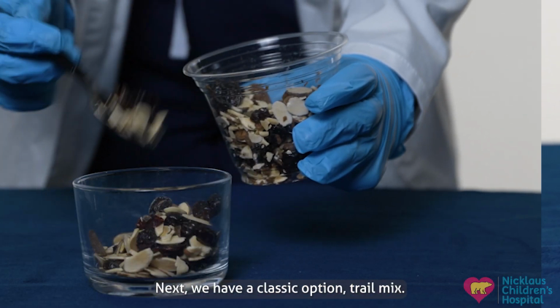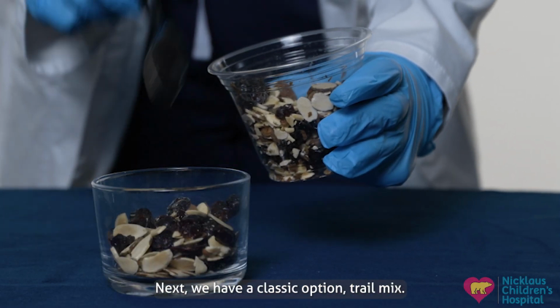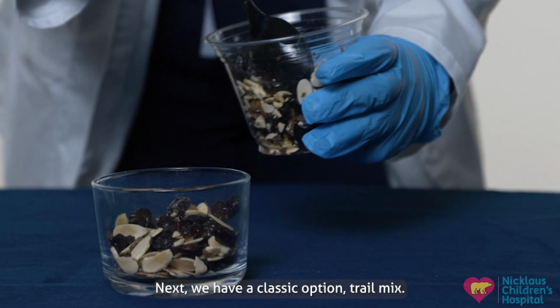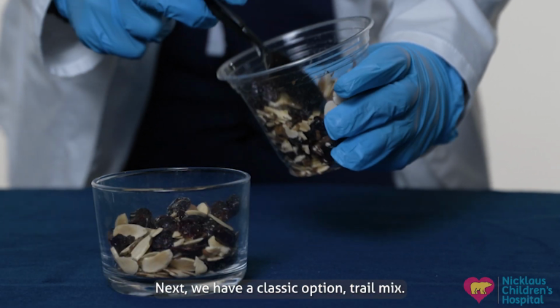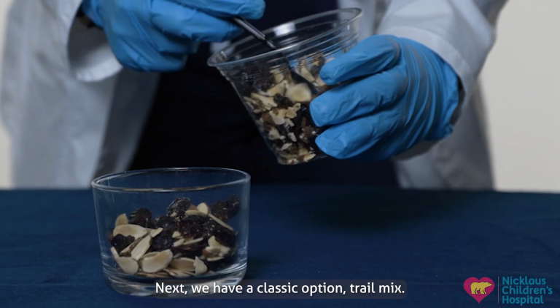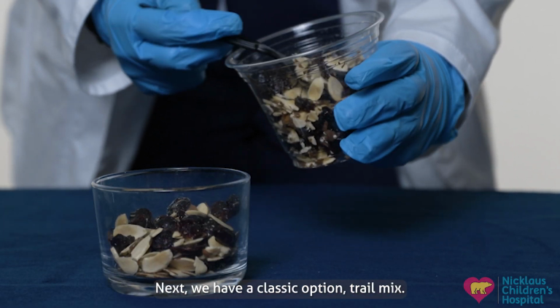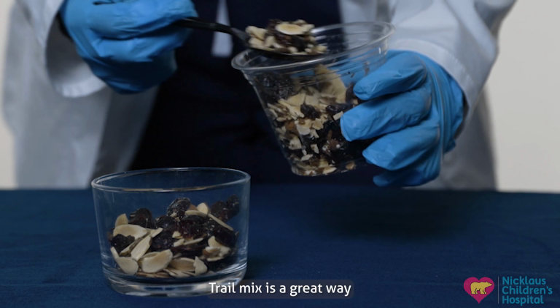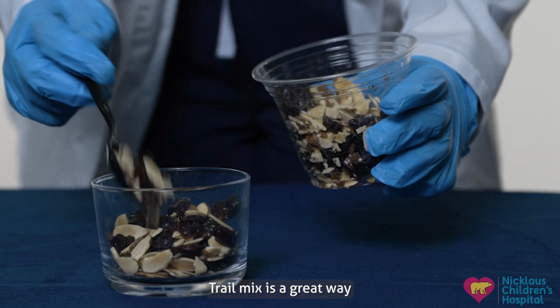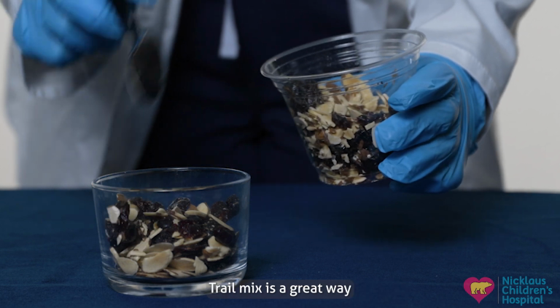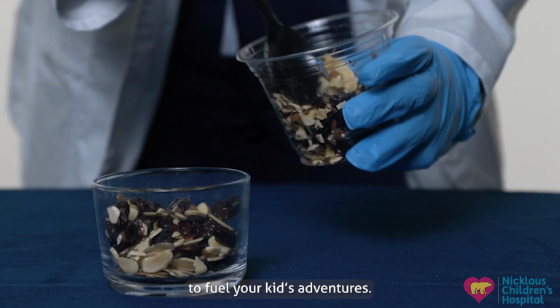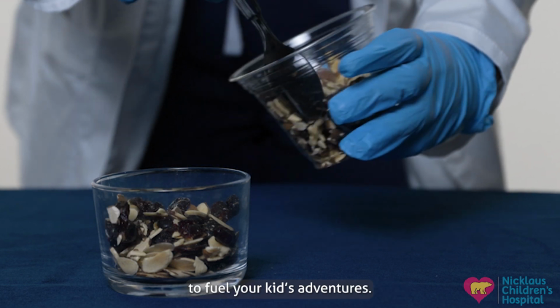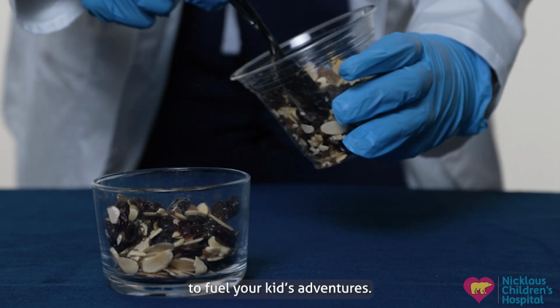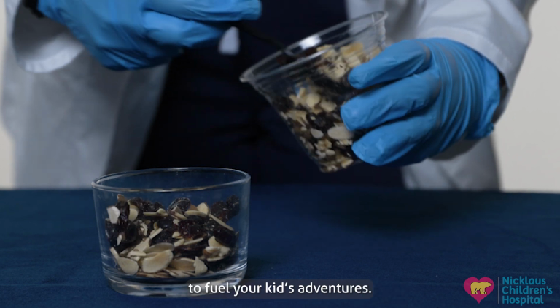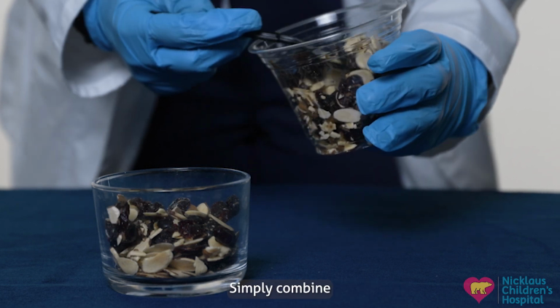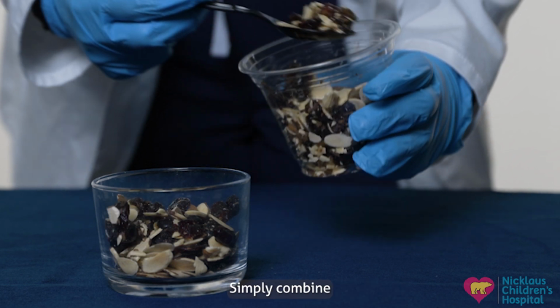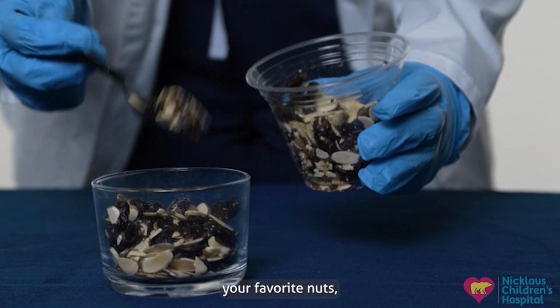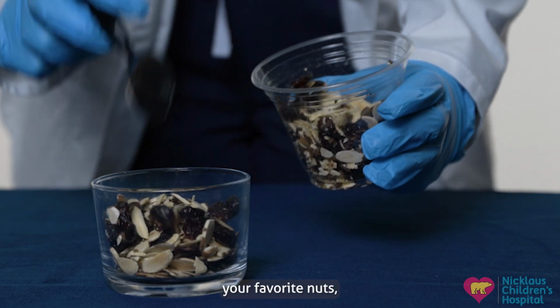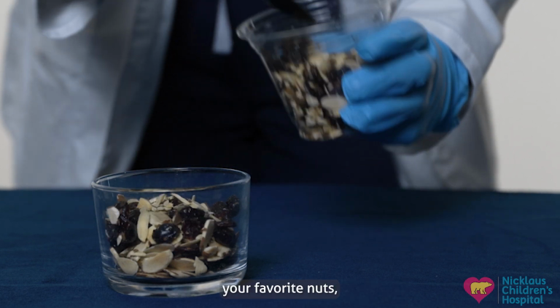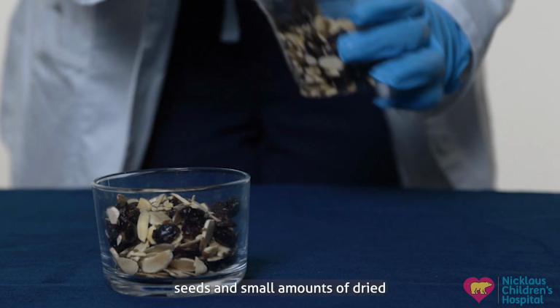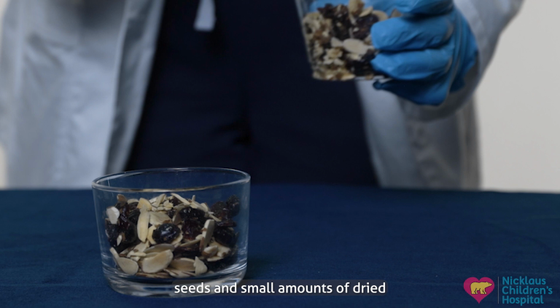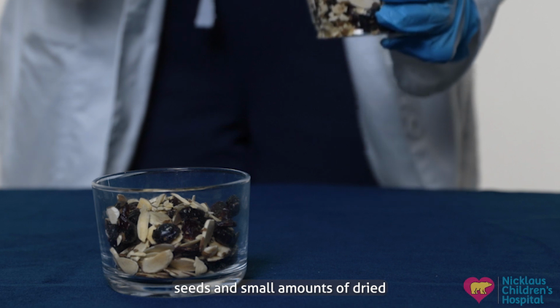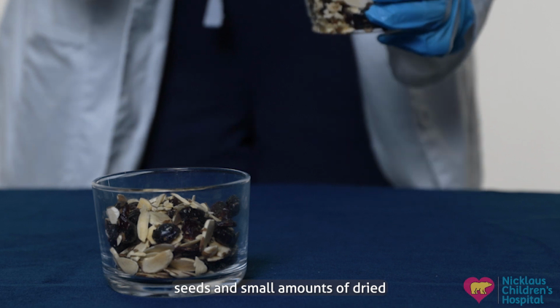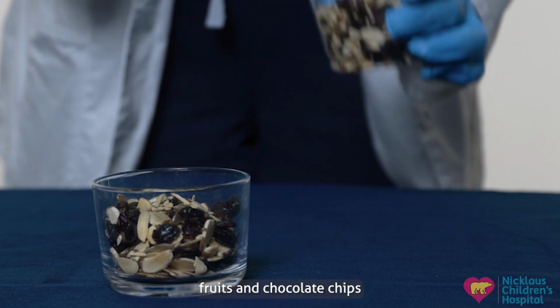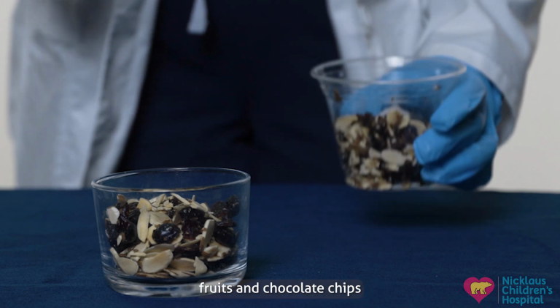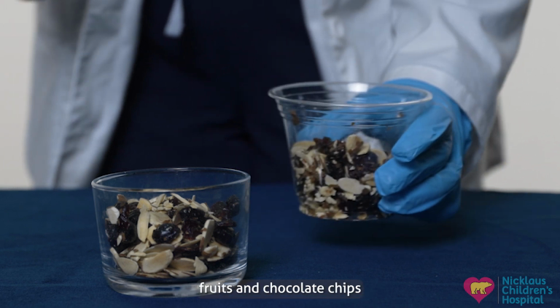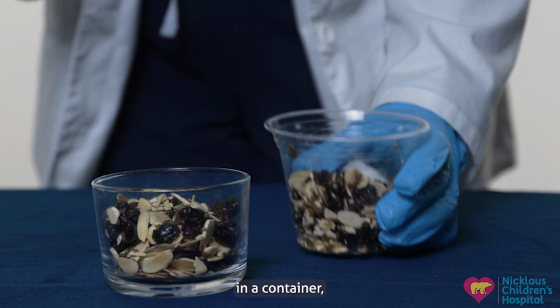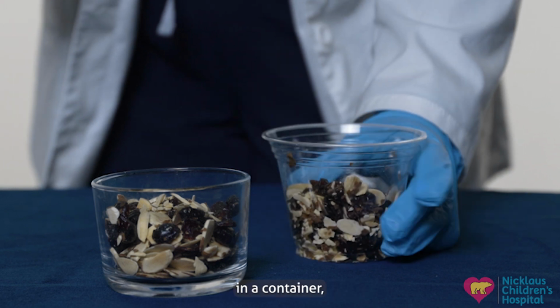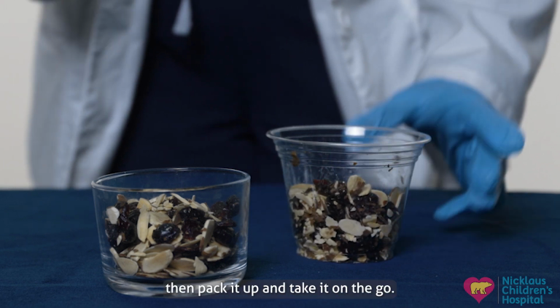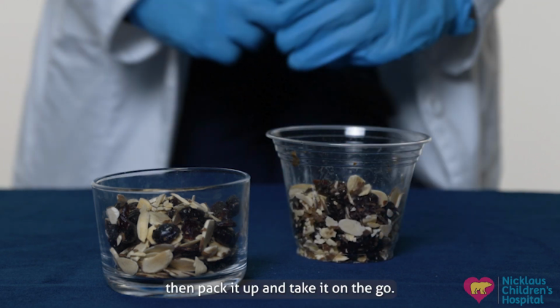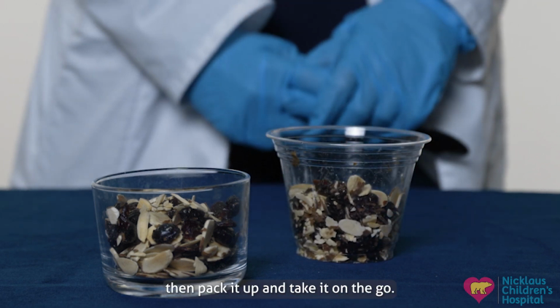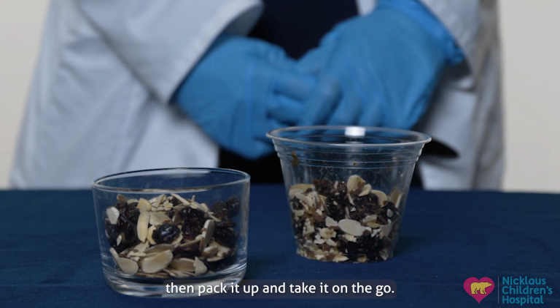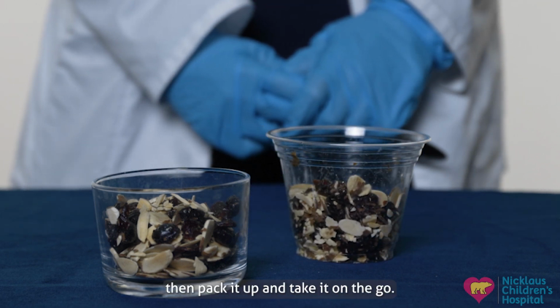Next we have a classic option, trail mix. Trail mix is a great way to fuel your kids' adventures. Simply combine your favorite nuts, seeds, and small amounts of dried fruits and chocolate chips in a container. Then pack it up and take it on the go.